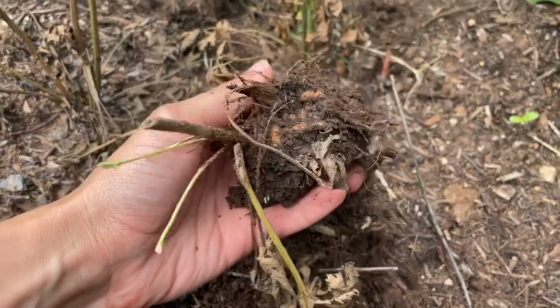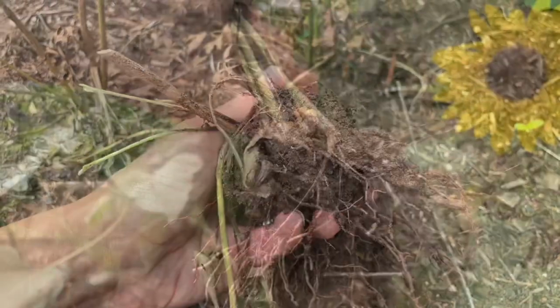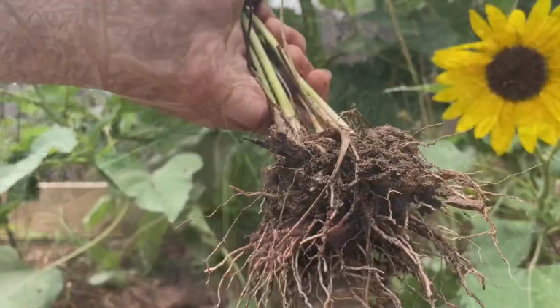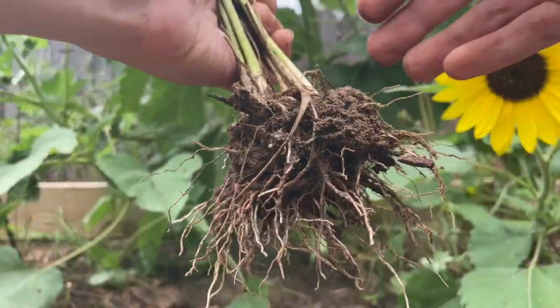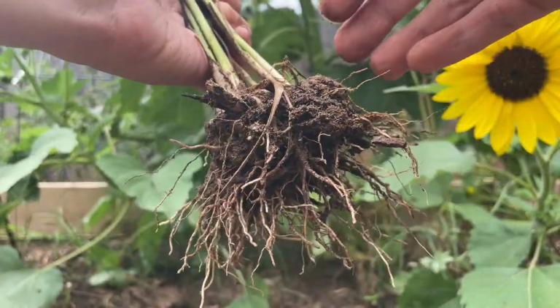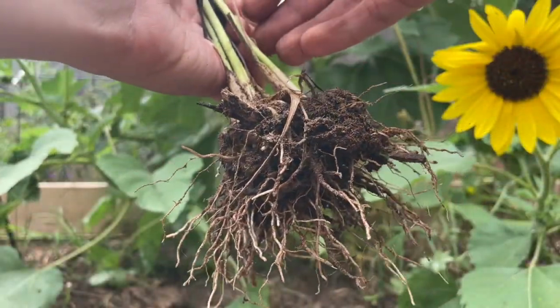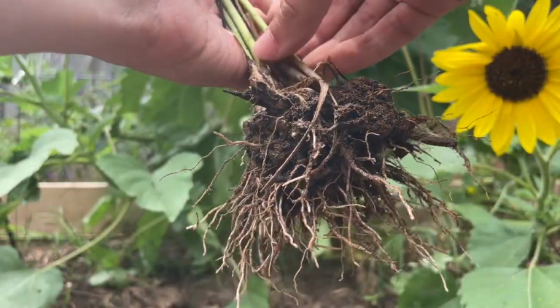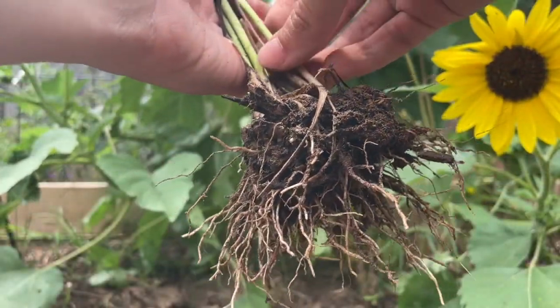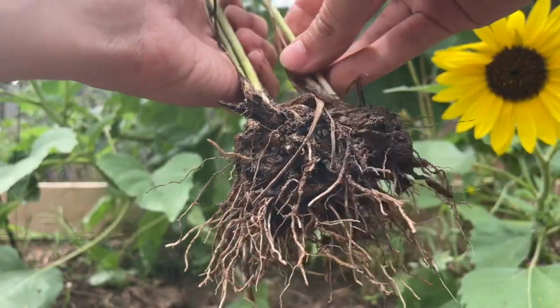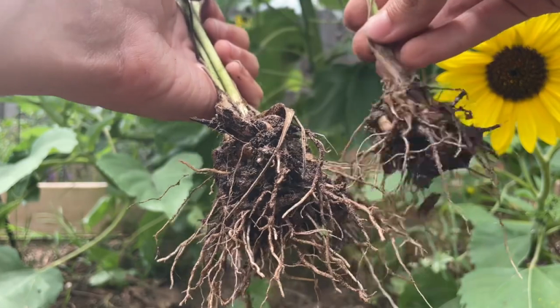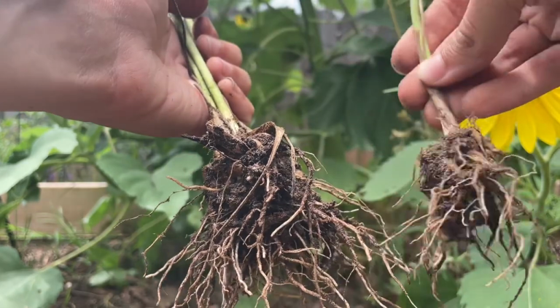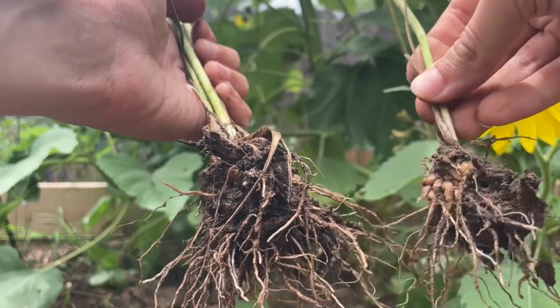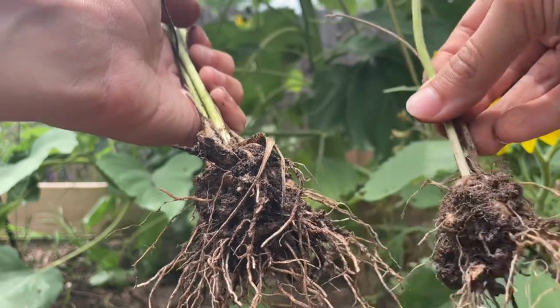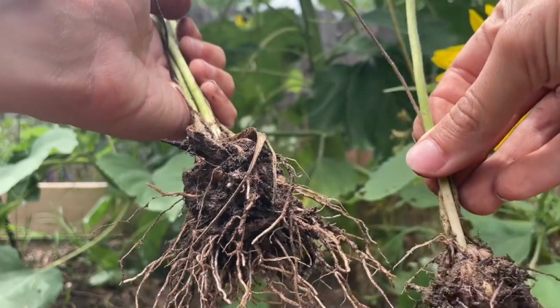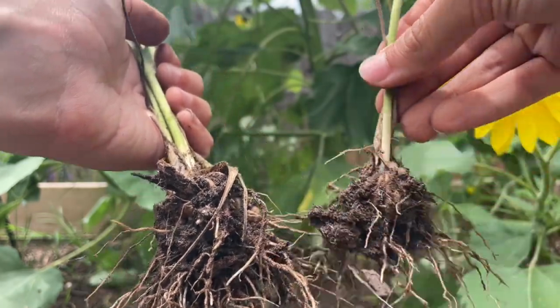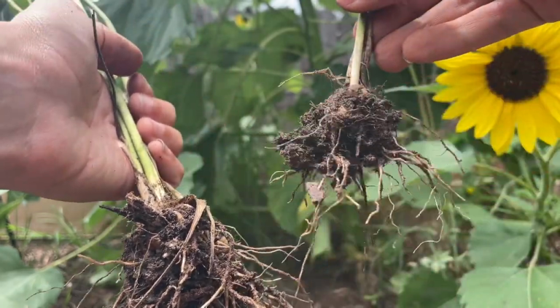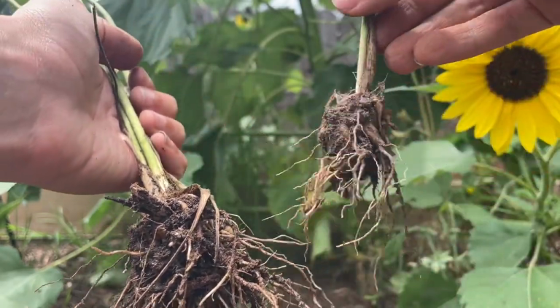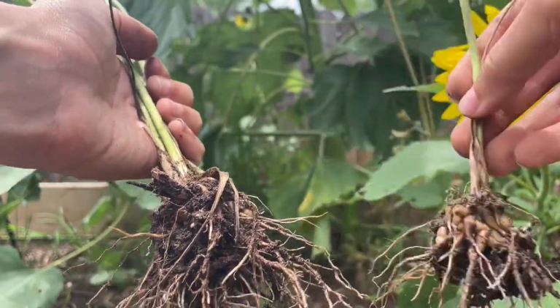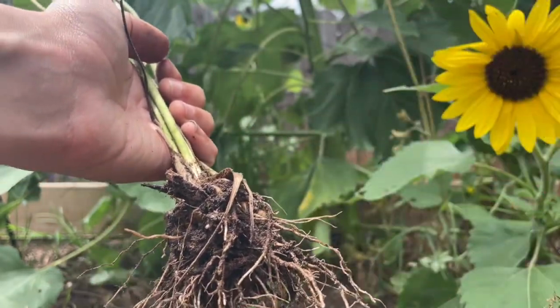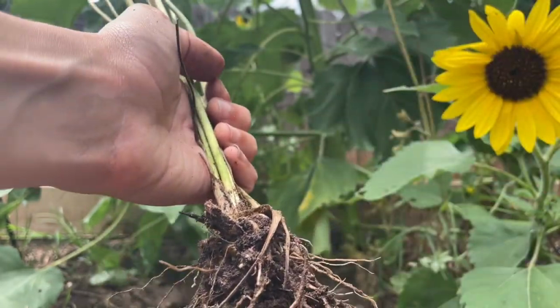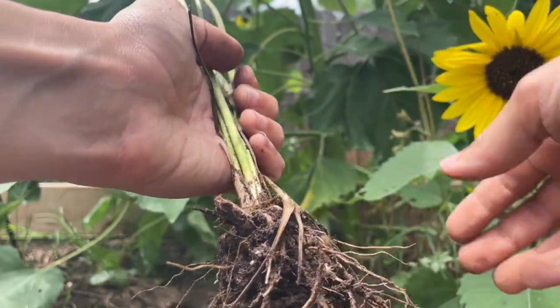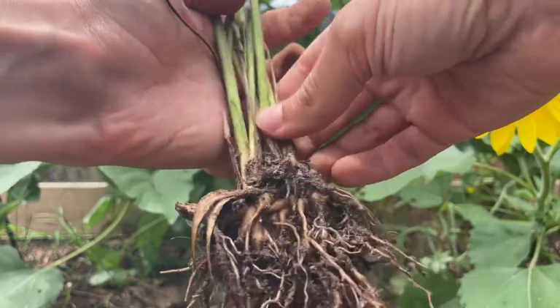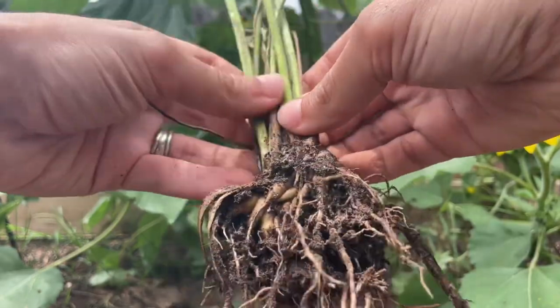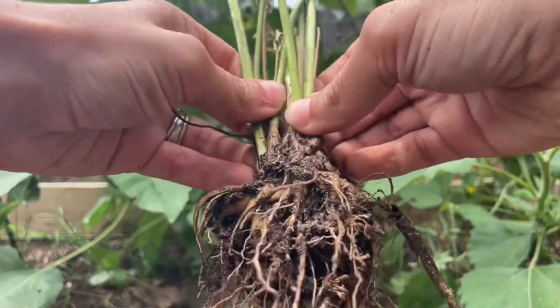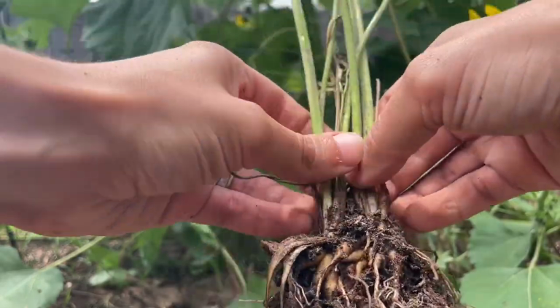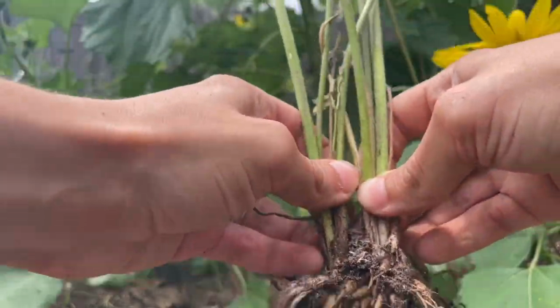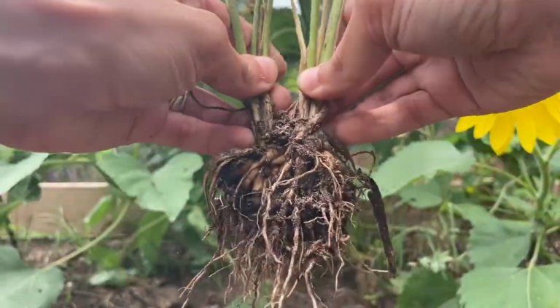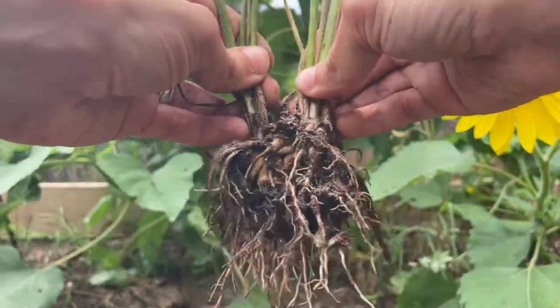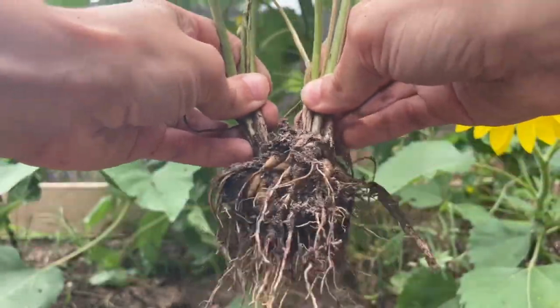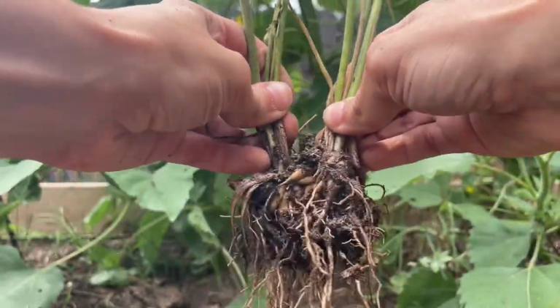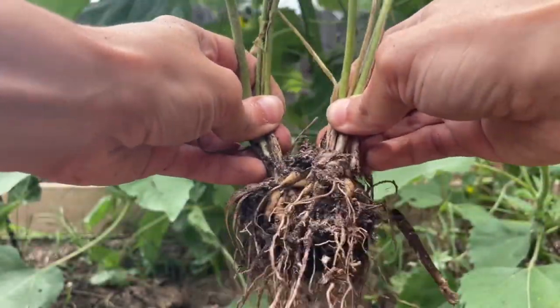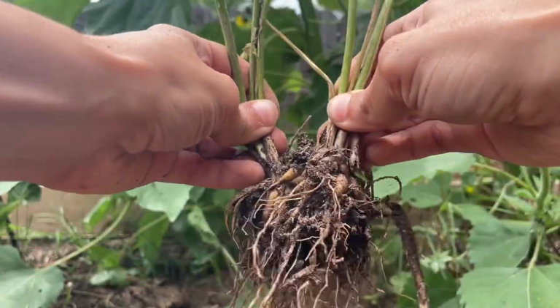One of the most exciting things about digging up ranunculus corms after they've finished flowering is that you'll find they've actually multiplied. Where you planted one, you now might have two, three, or even four corms that have developed.